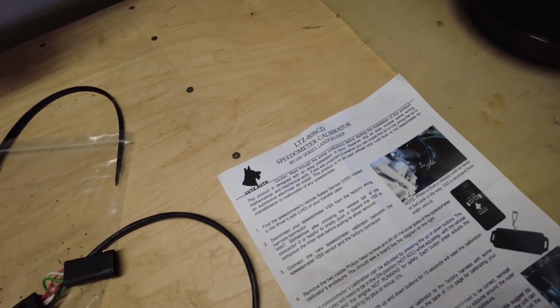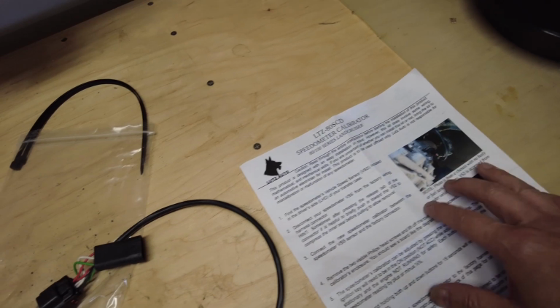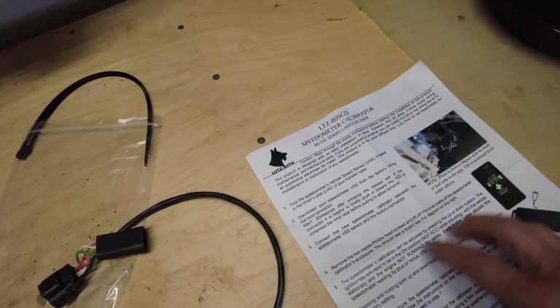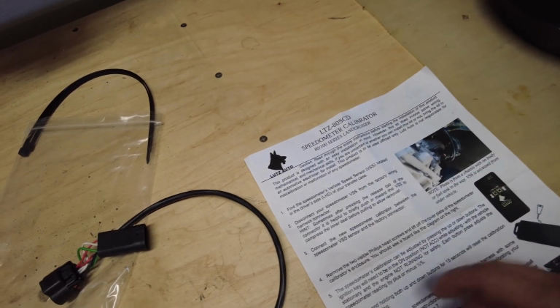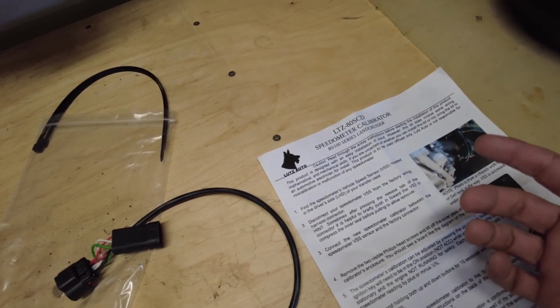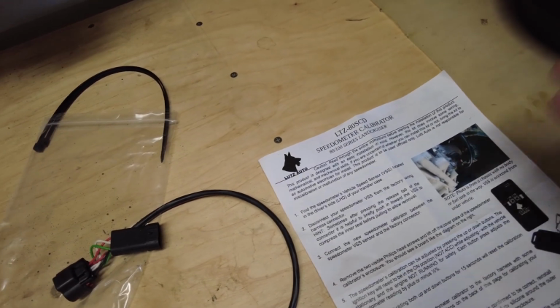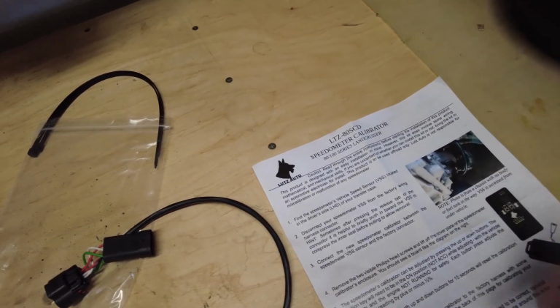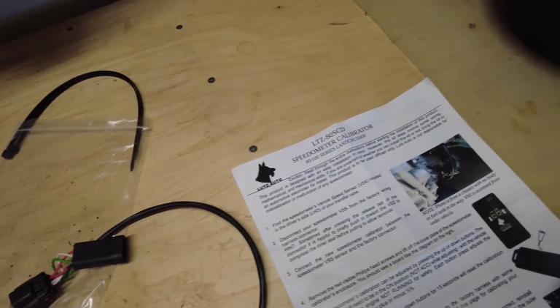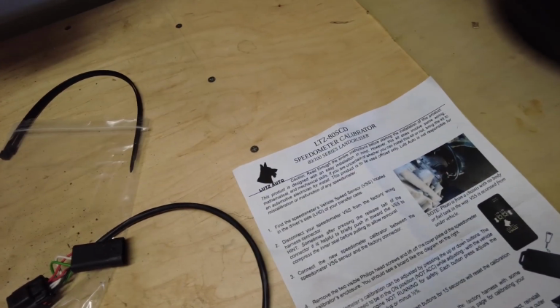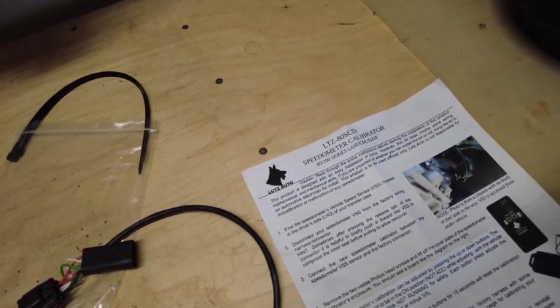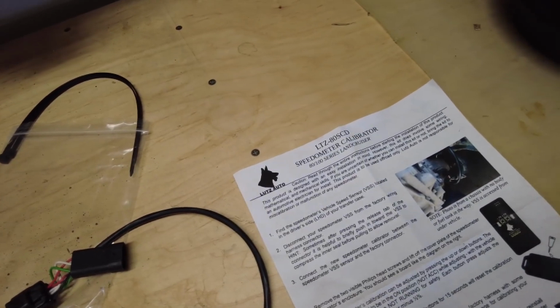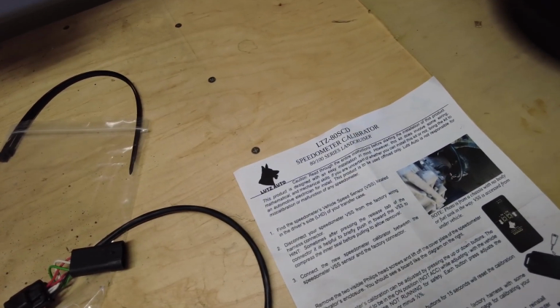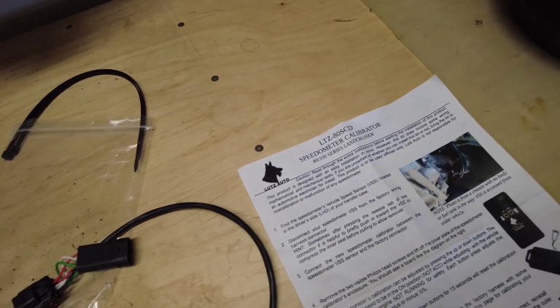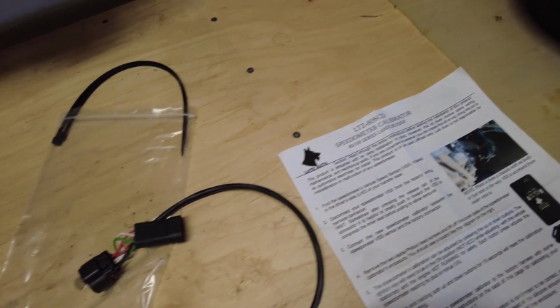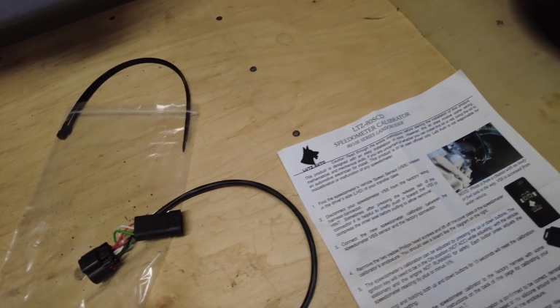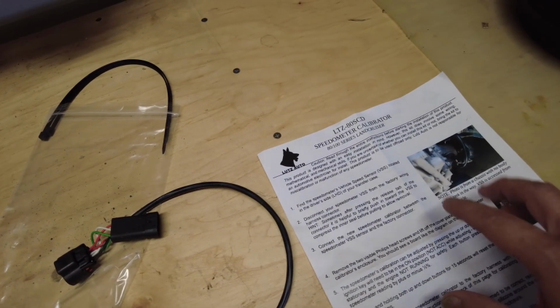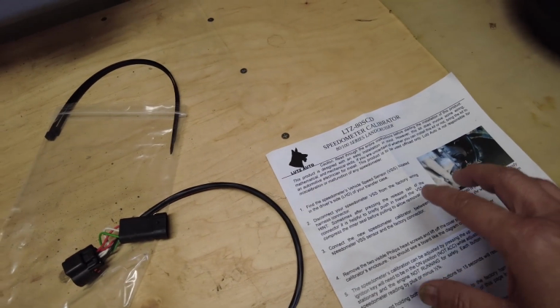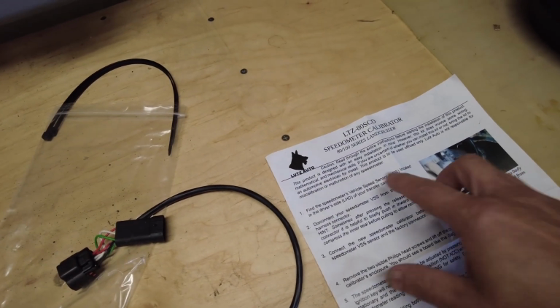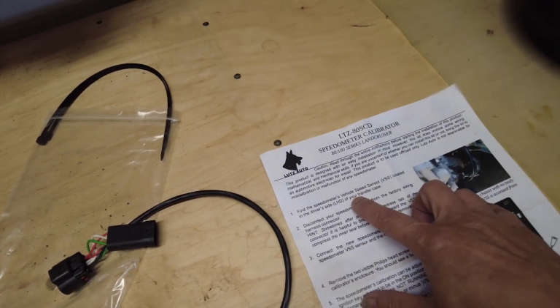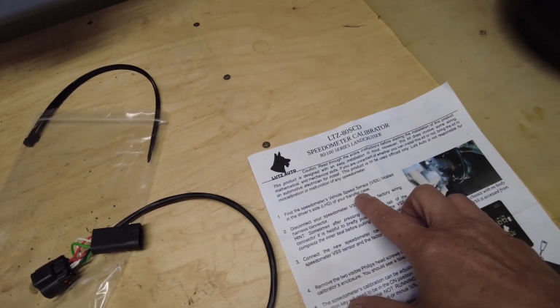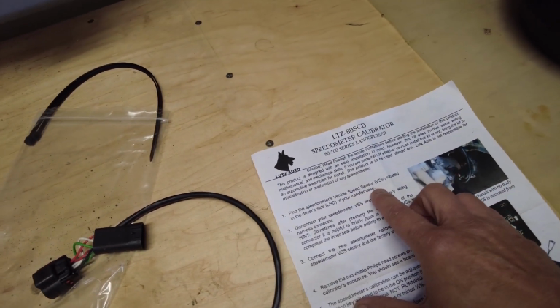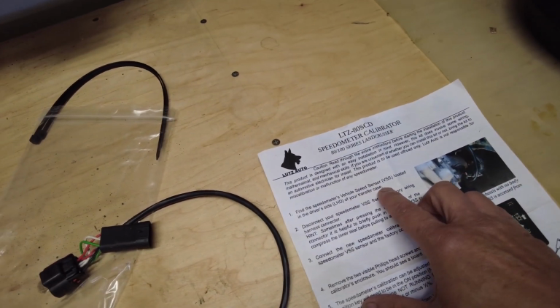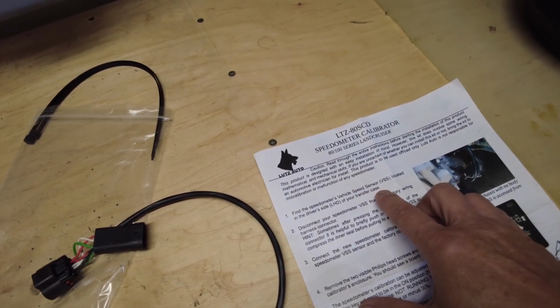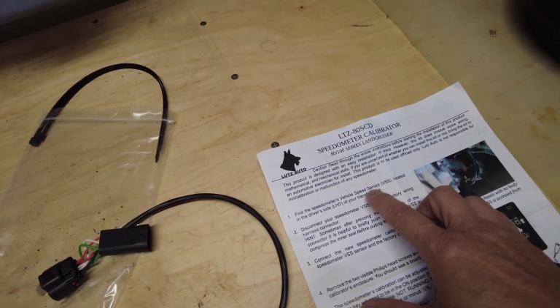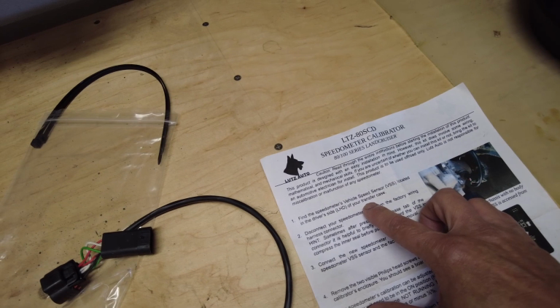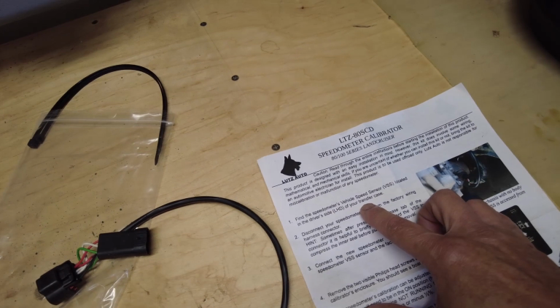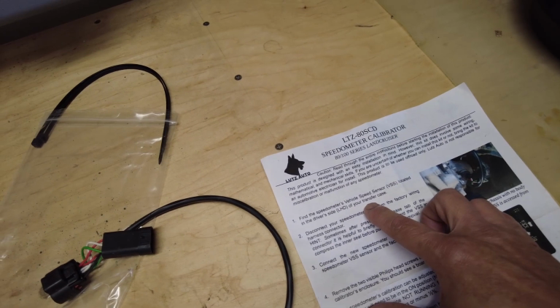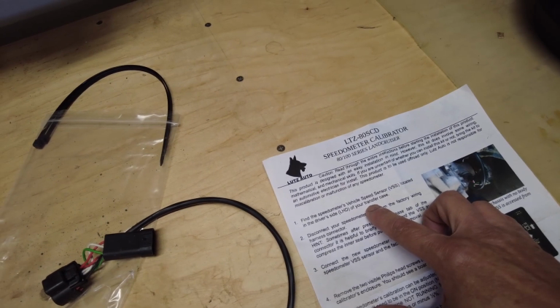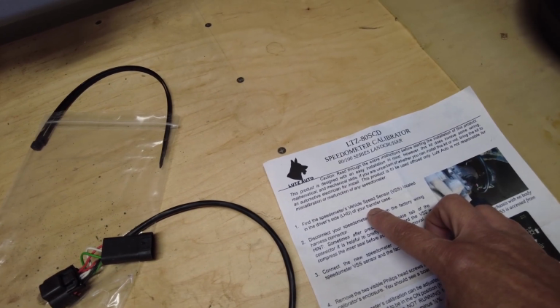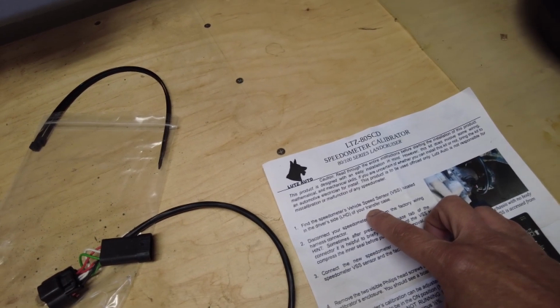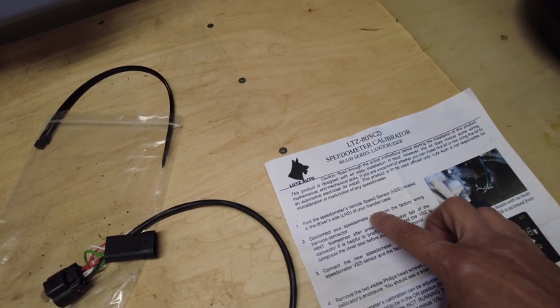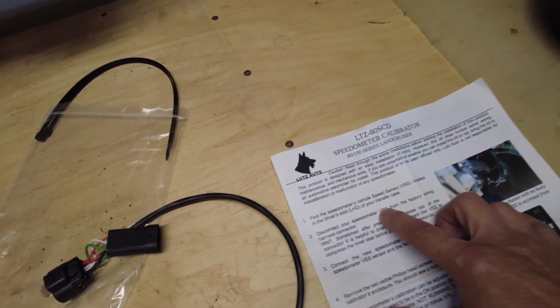What you want to do is basically read through the manual — pretty straightforward. Find where the vehicle speed sensor is located. It's on the left-hand side of the transfer case.